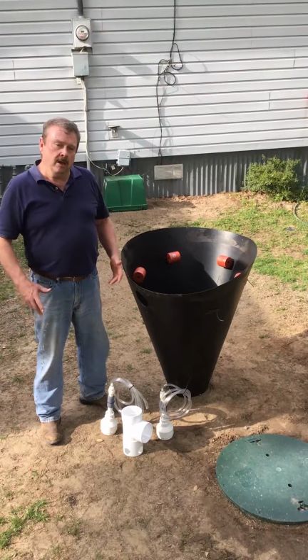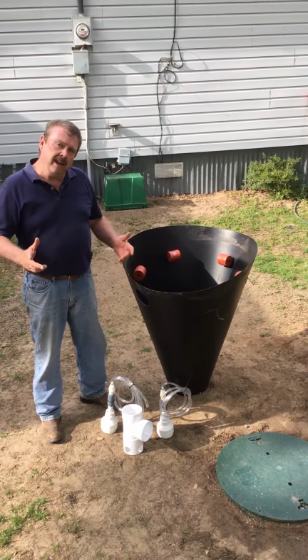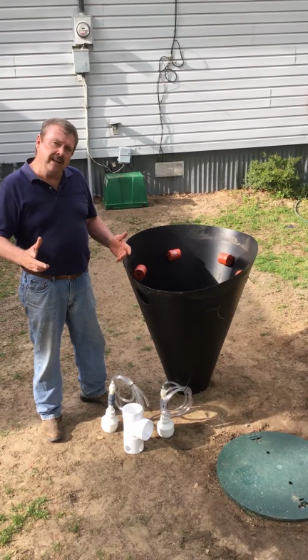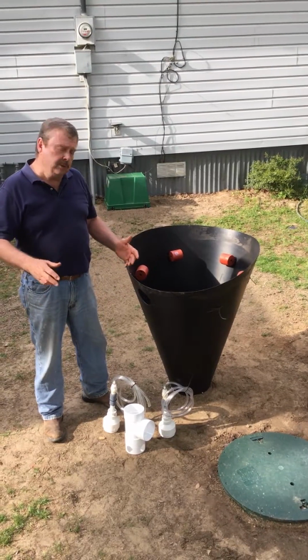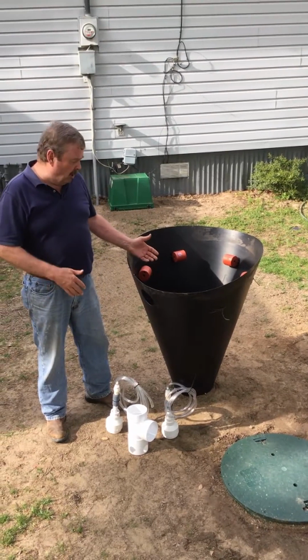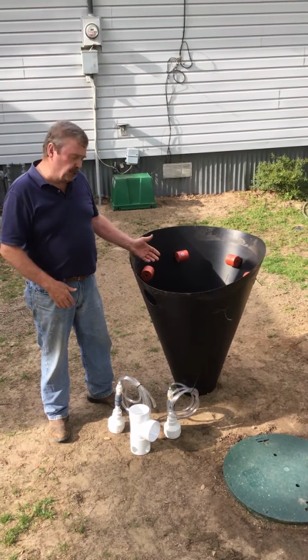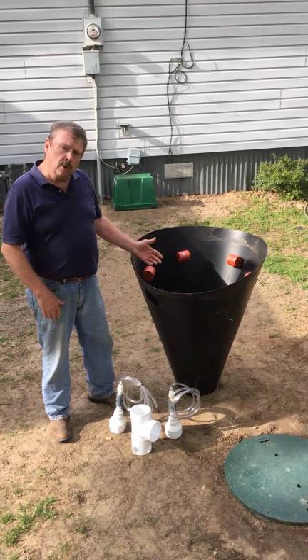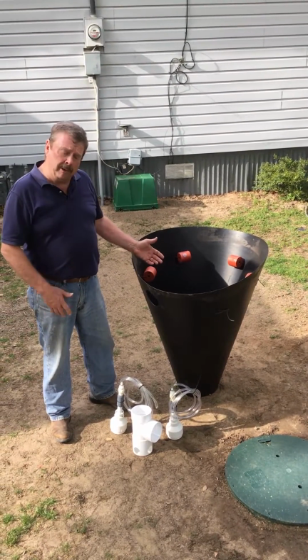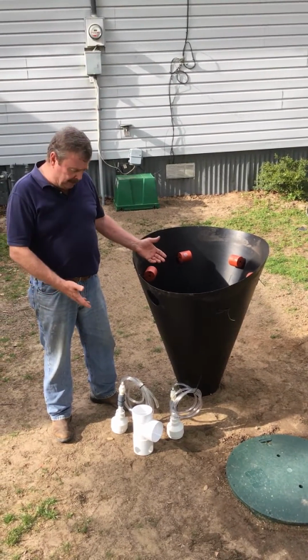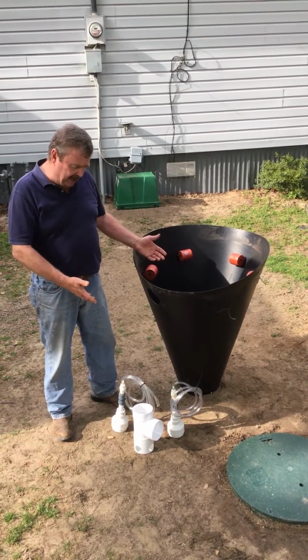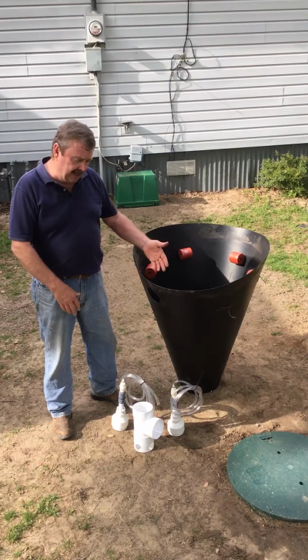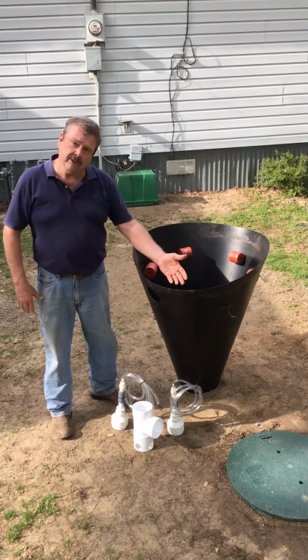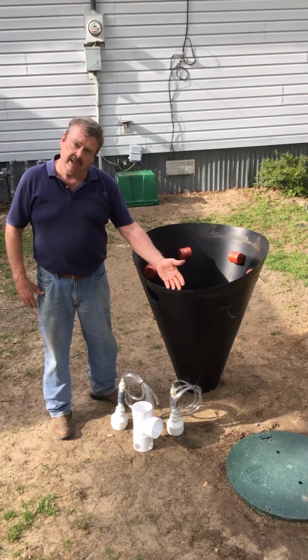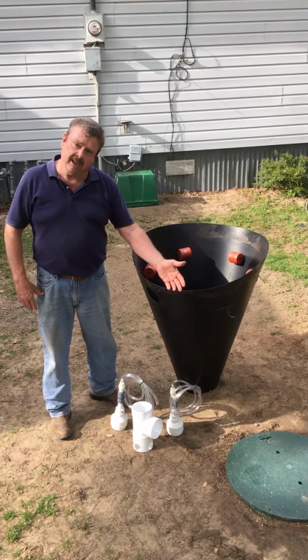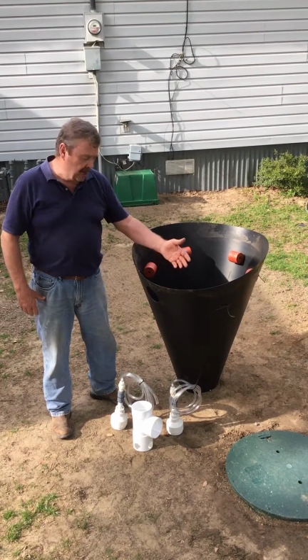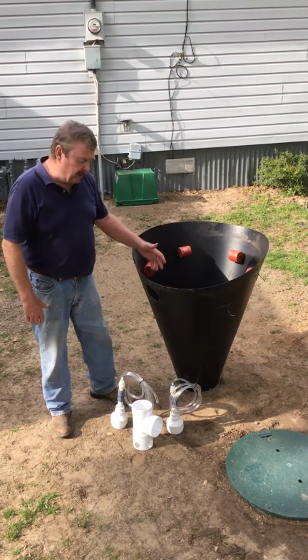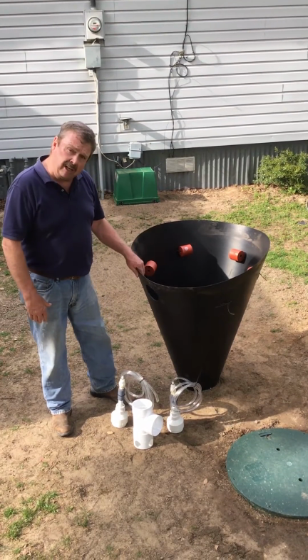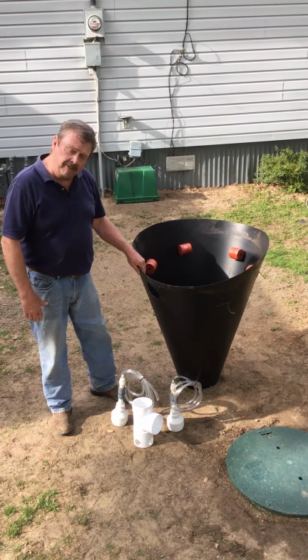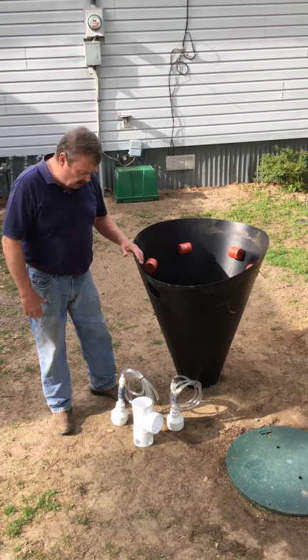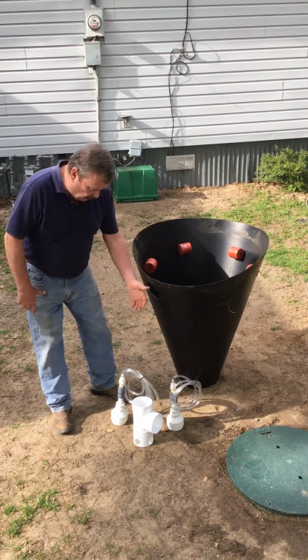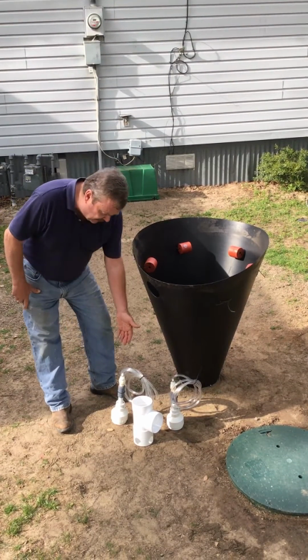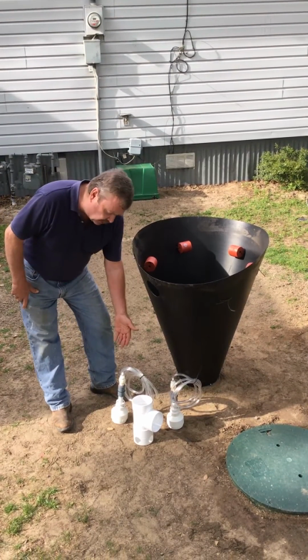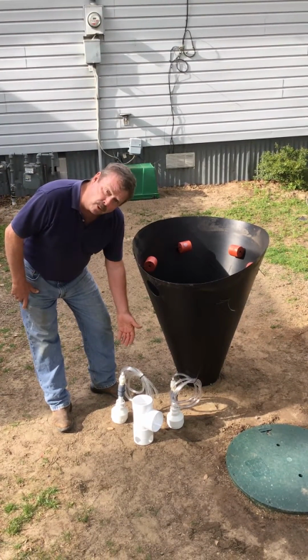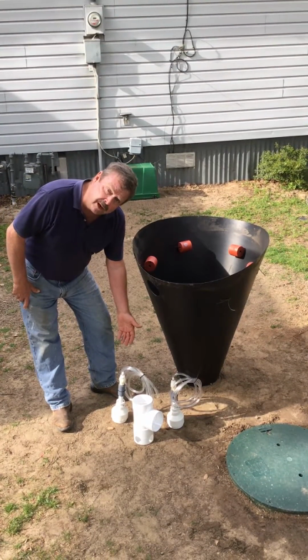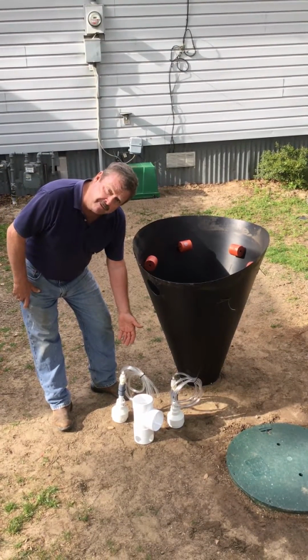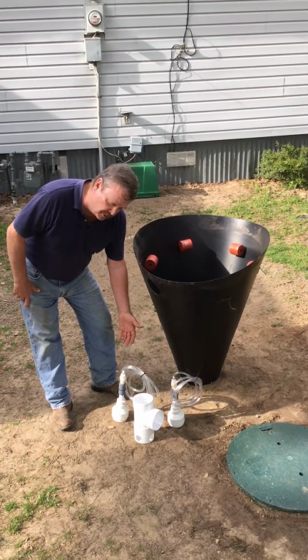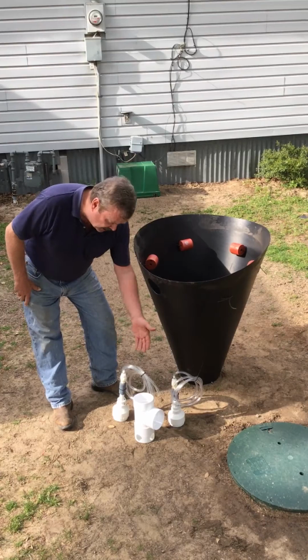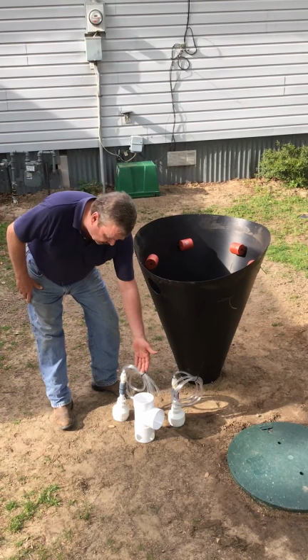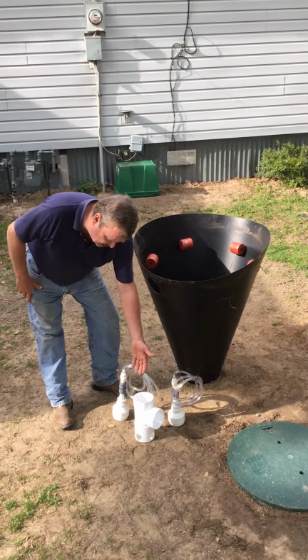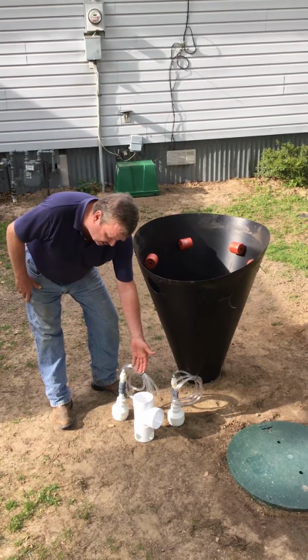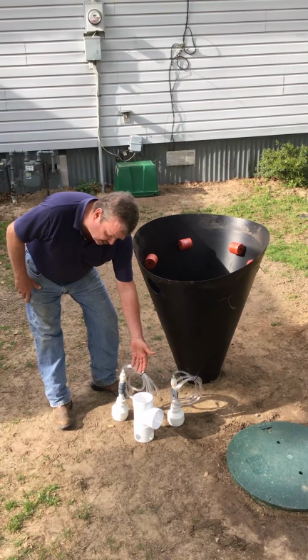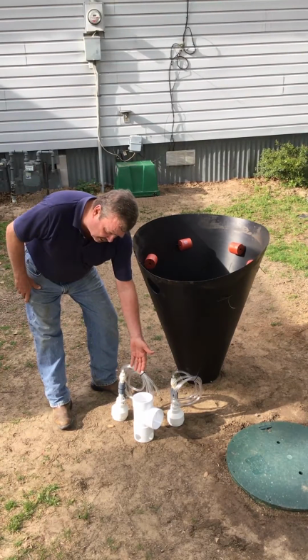We're now ready to install the True Aerobic Treatment Plant Kit into the septic tank. Here we have the clarifier, here we have the anchored porous ceramic diffusers, and here is the outlet T-assembly.